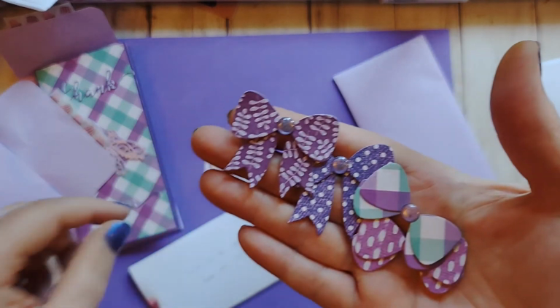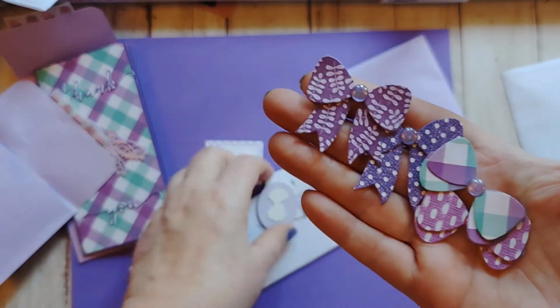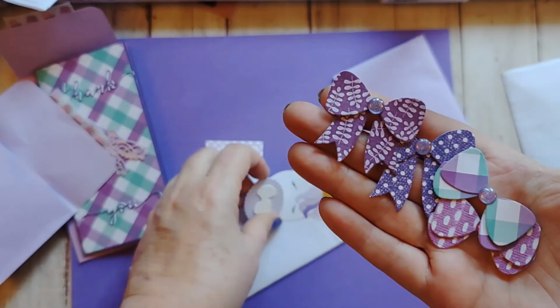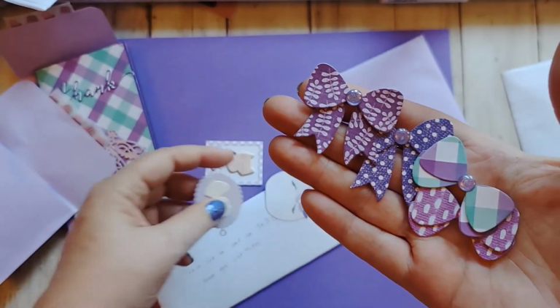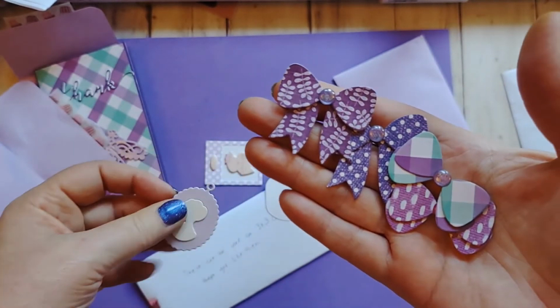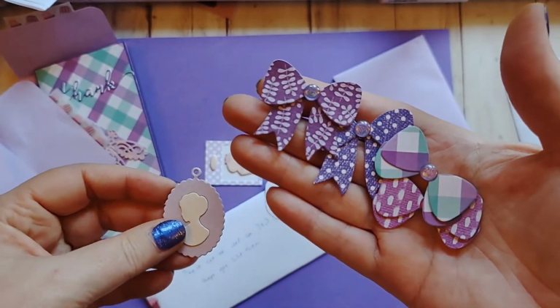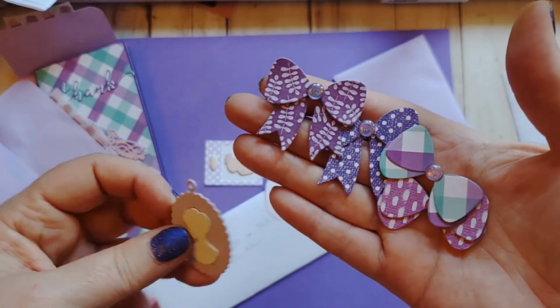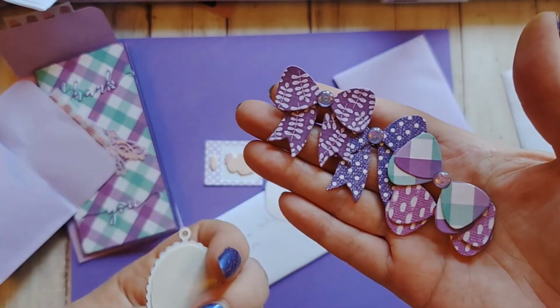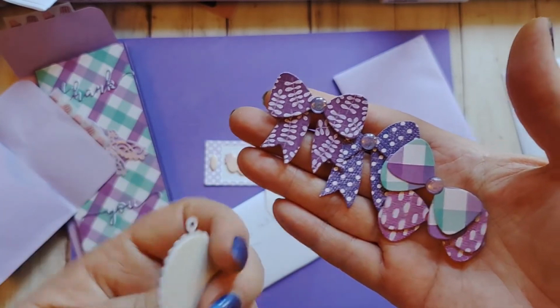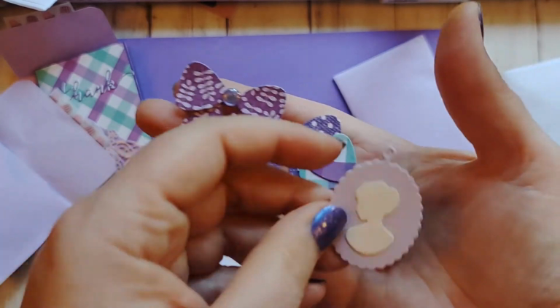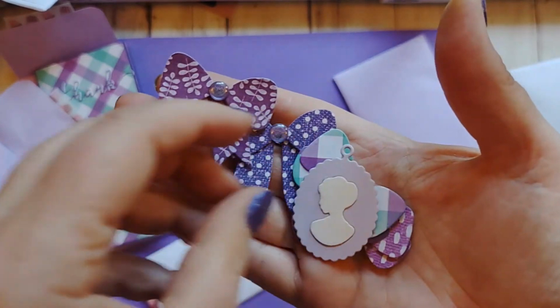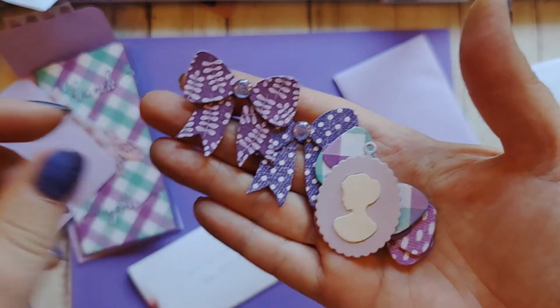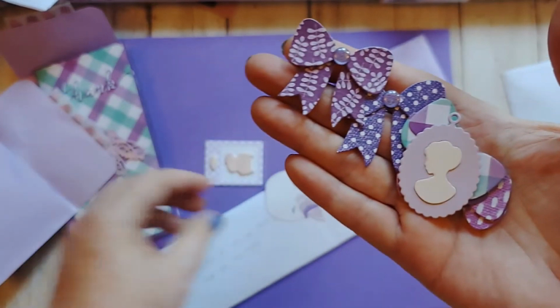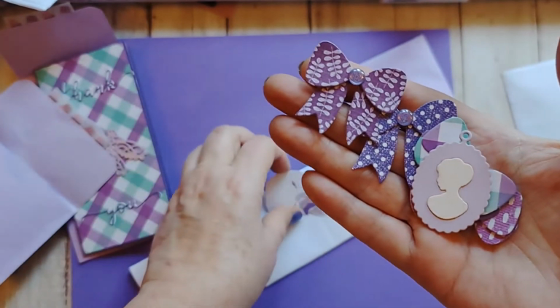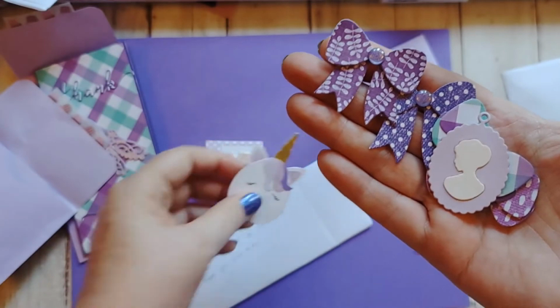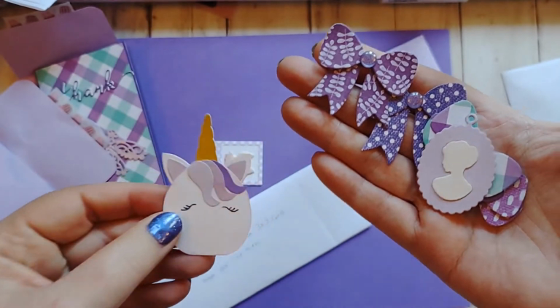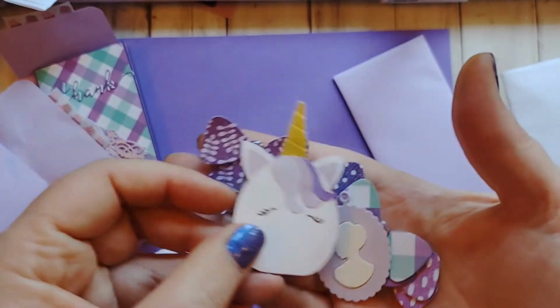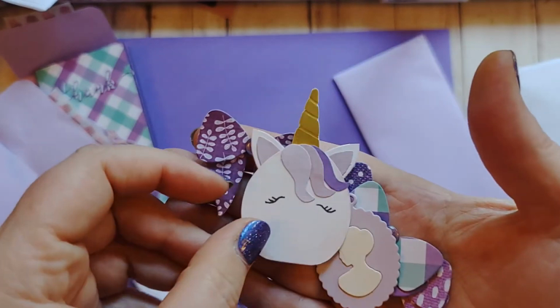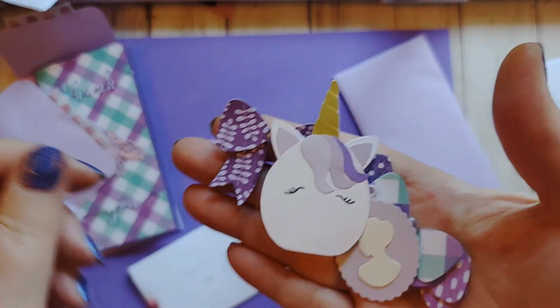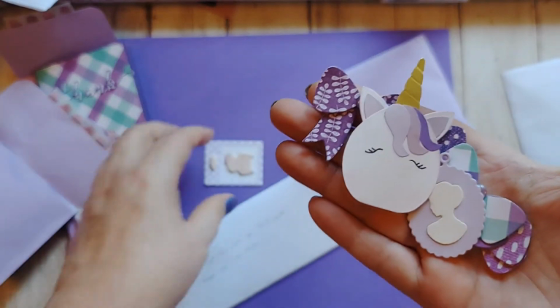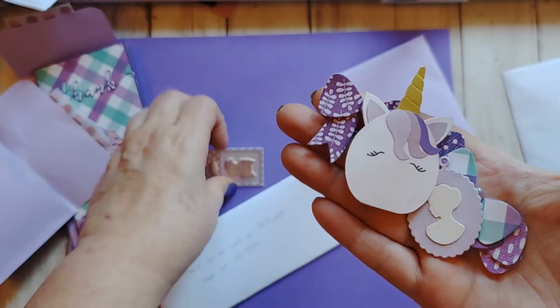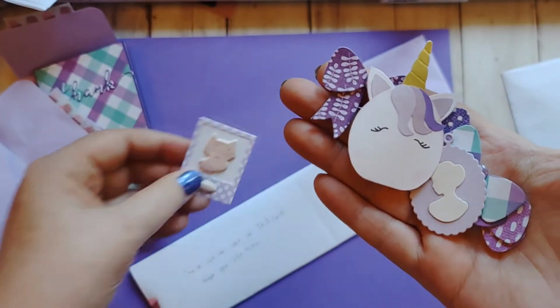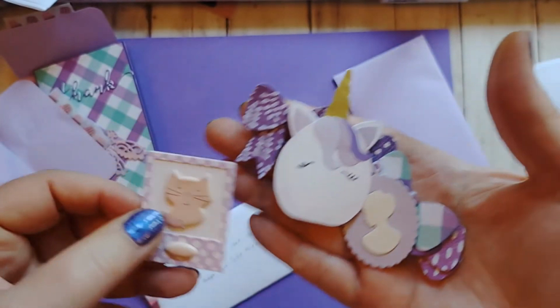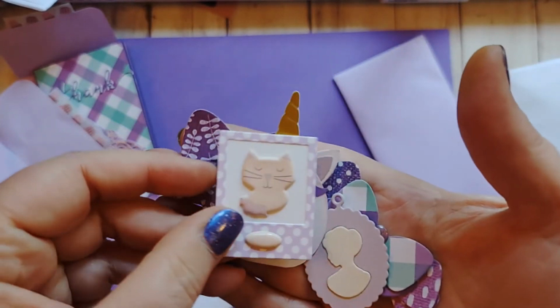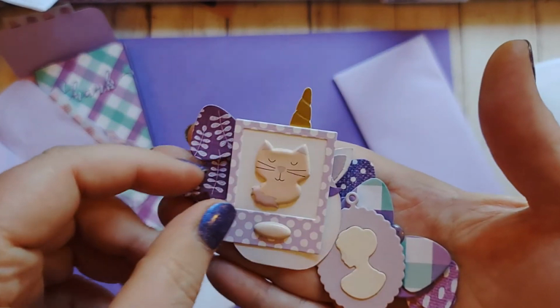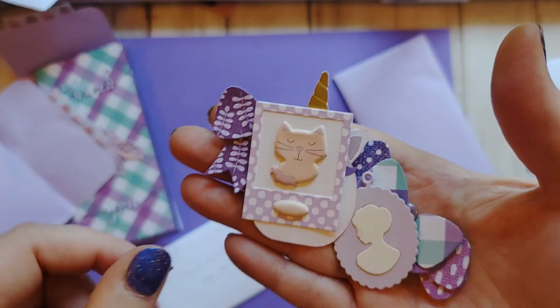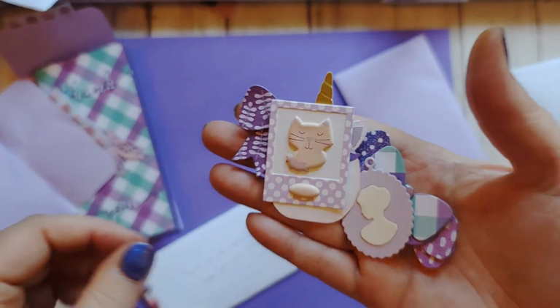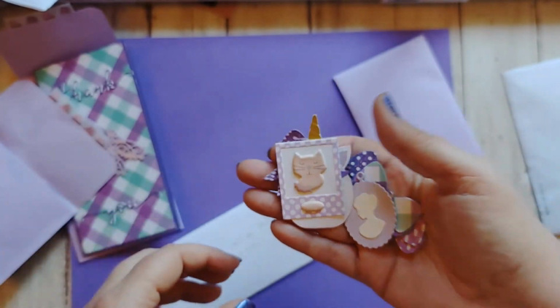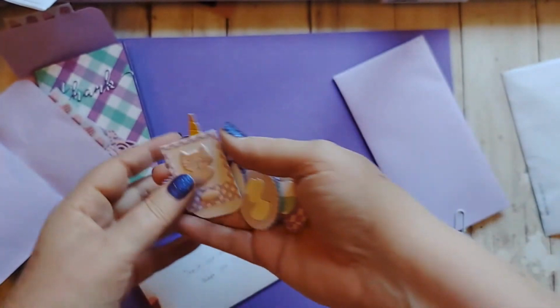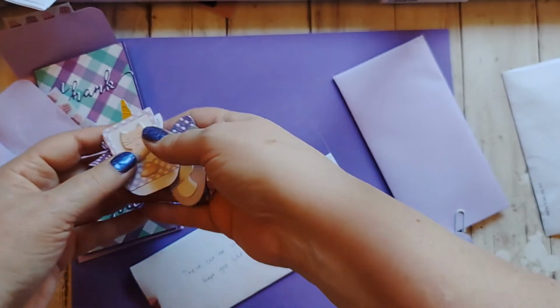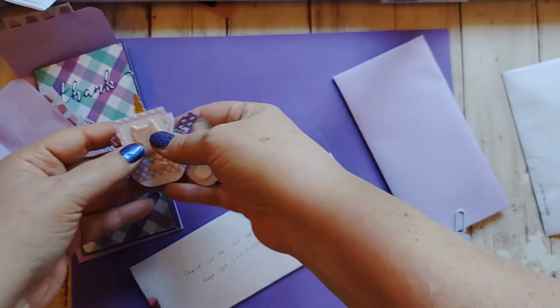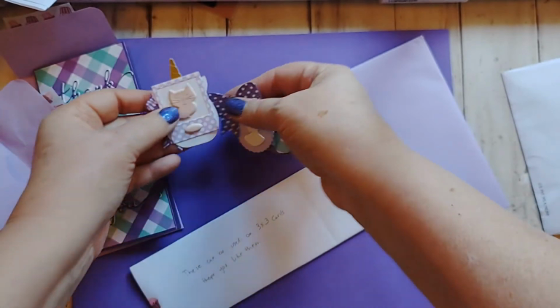I love this paper. Damaris, what kind of paper is this? And there's a cameo, a unicorn, and a little kitty. These are beautiful embellishments, so much fun.